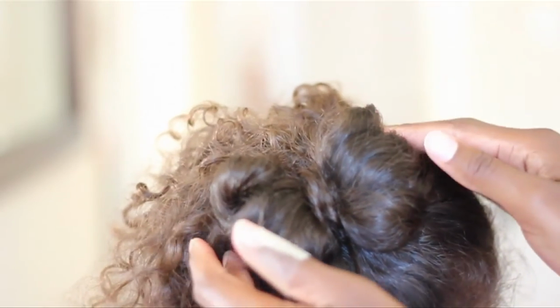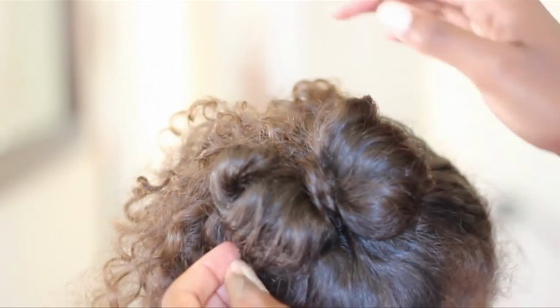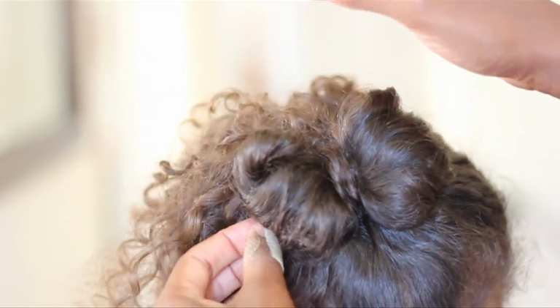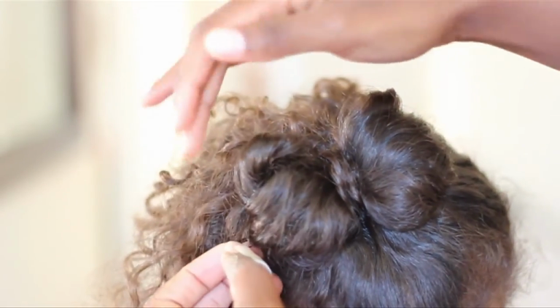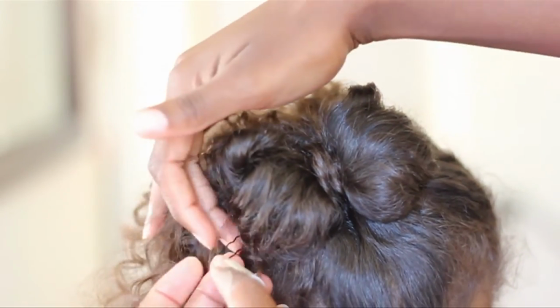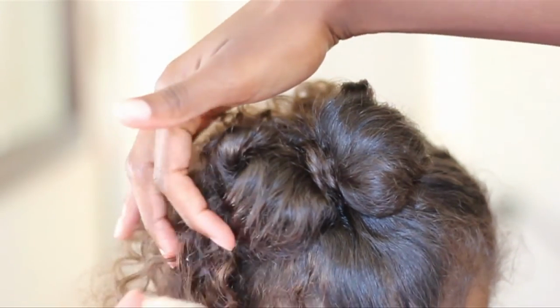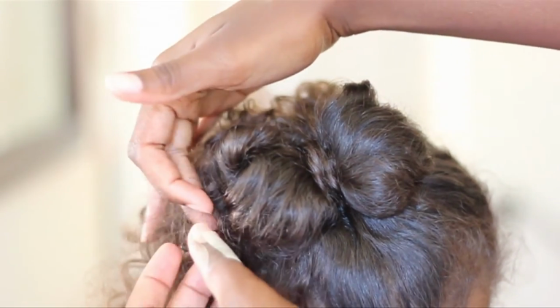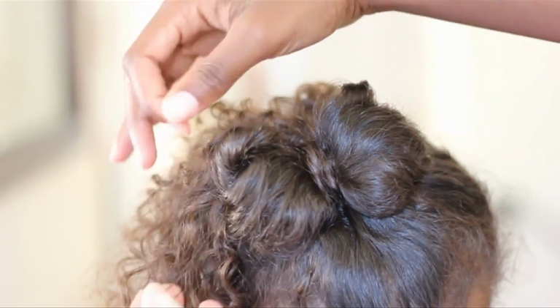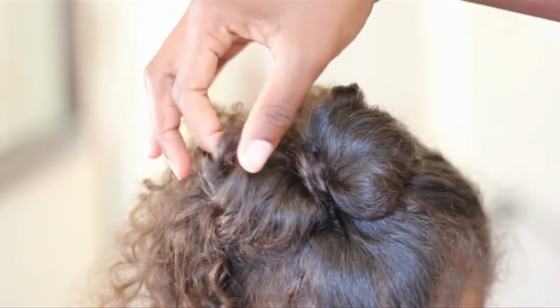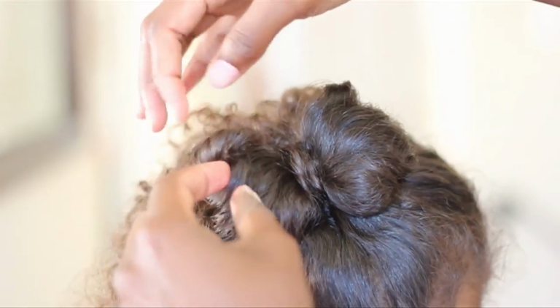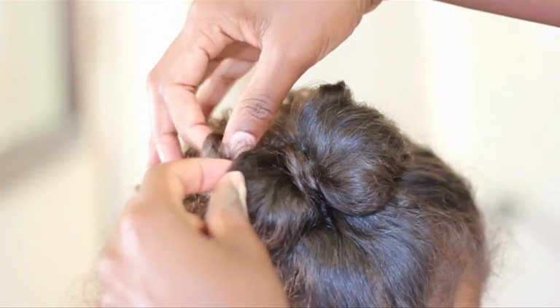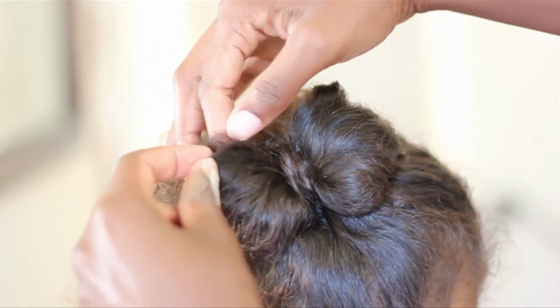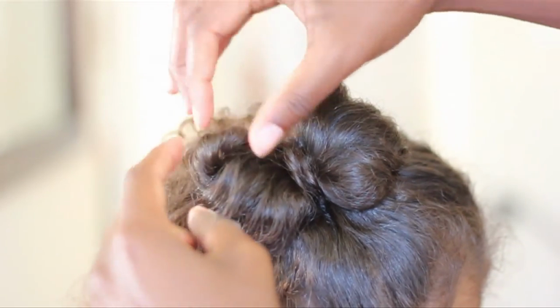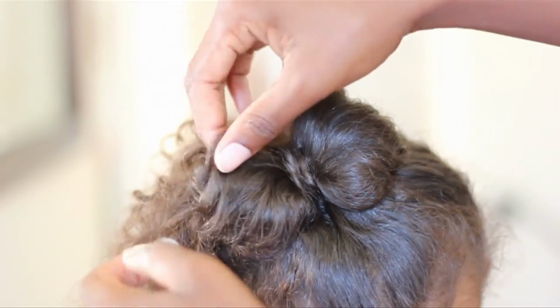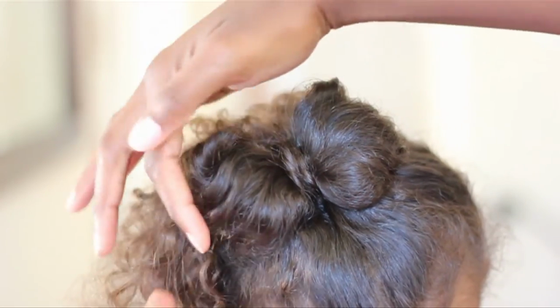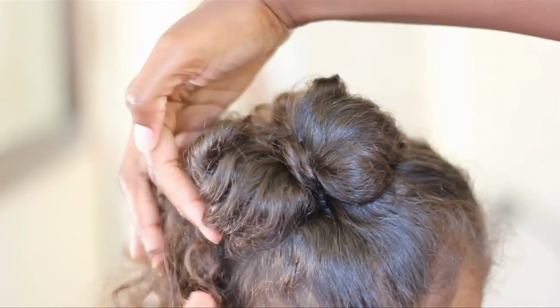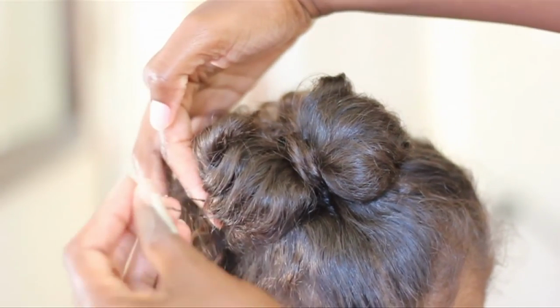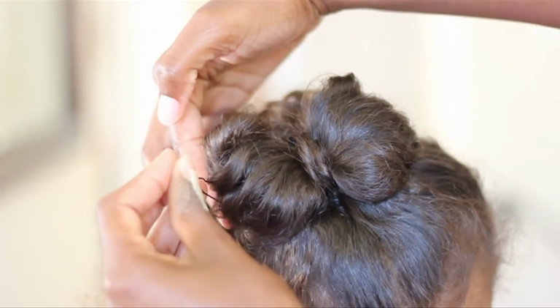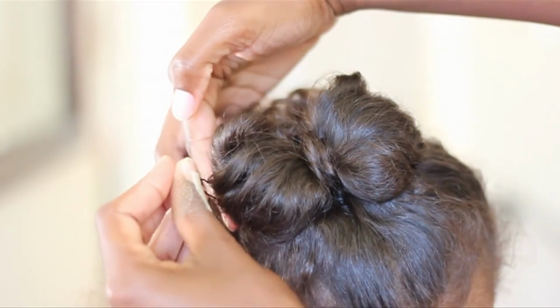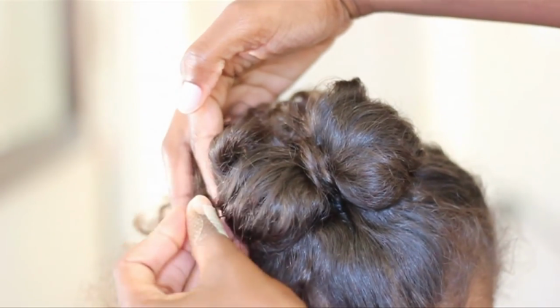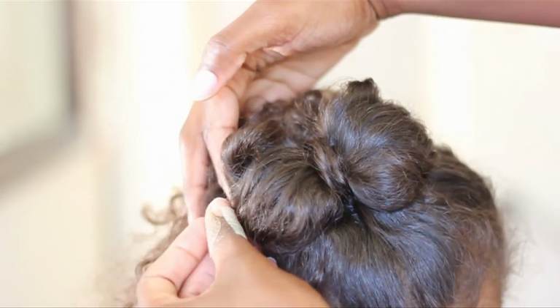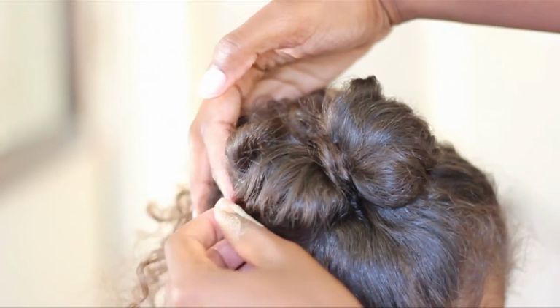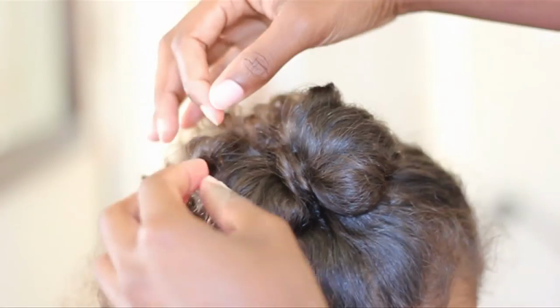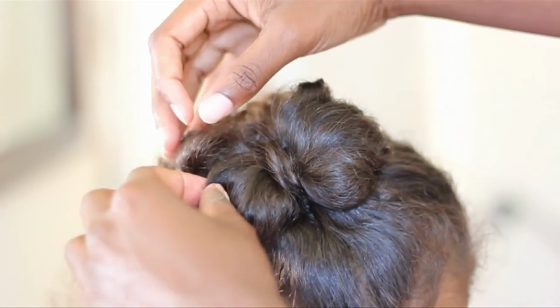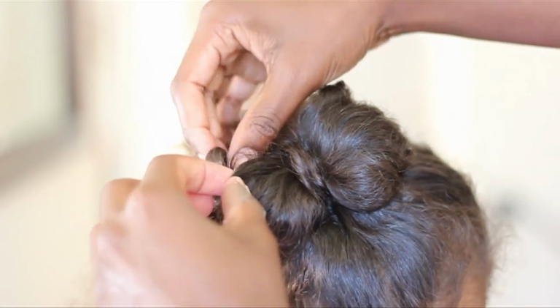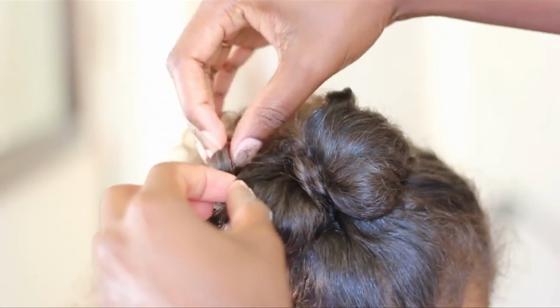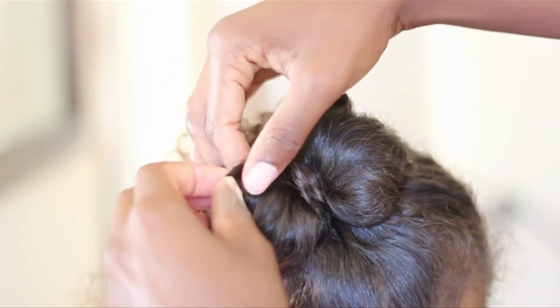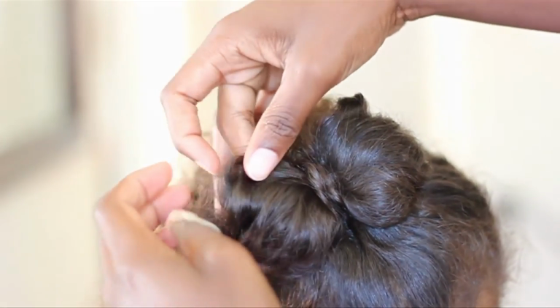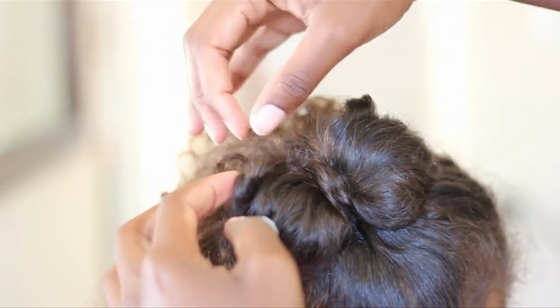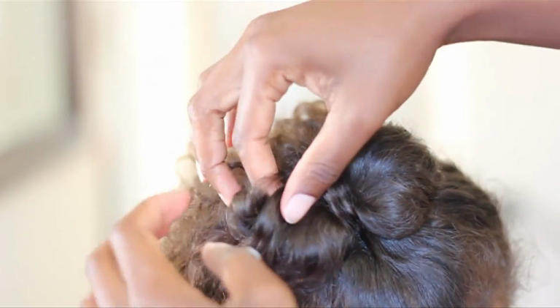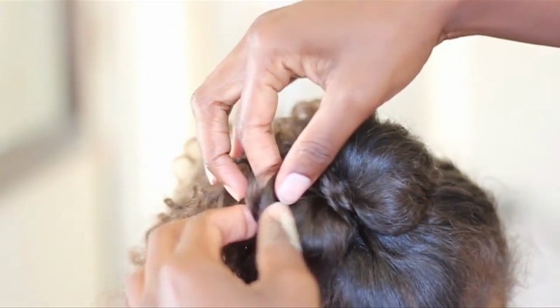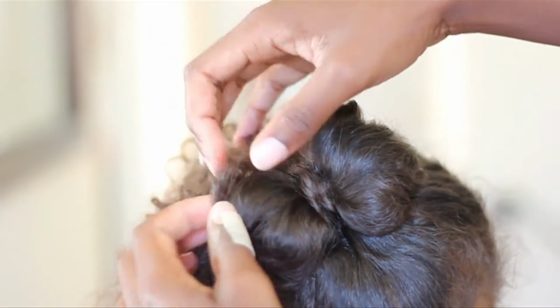You can actually wear it a couple of days. You just have to sleep with a satin bonnet or satin scarf, and just refresh those curls by spraying it down with water and adding your favorite product, and your little one is good to go.